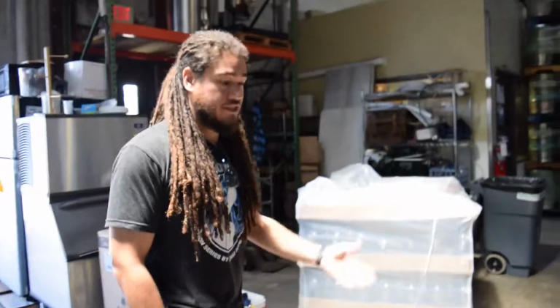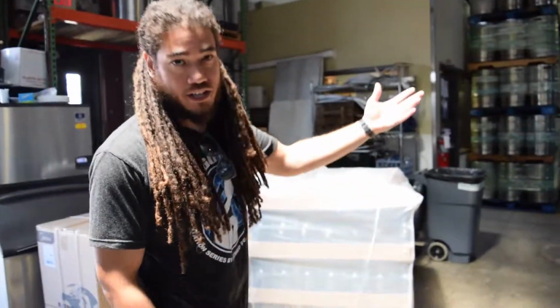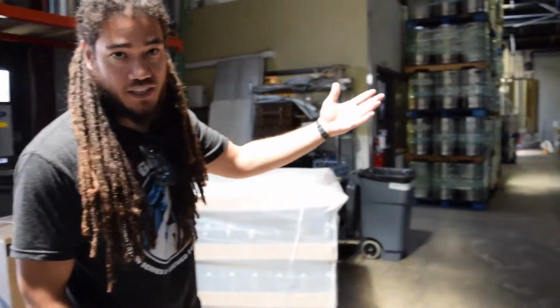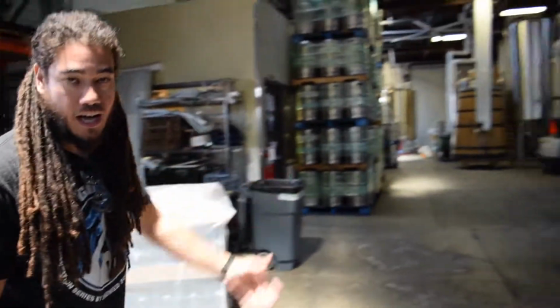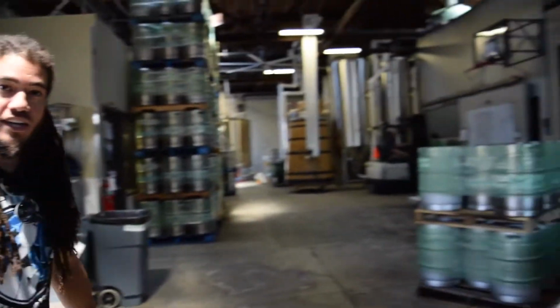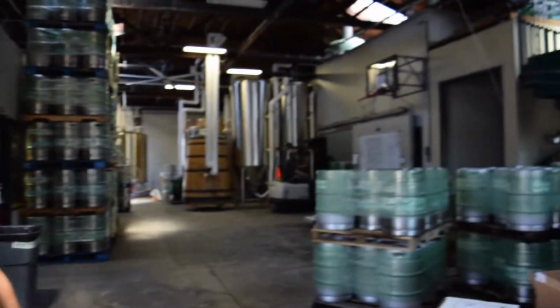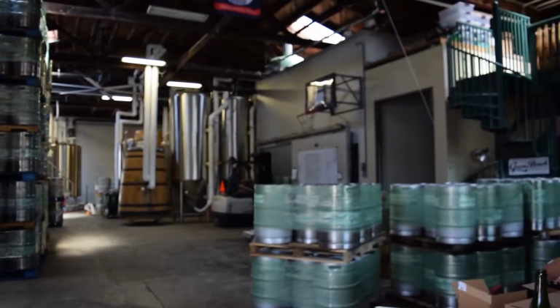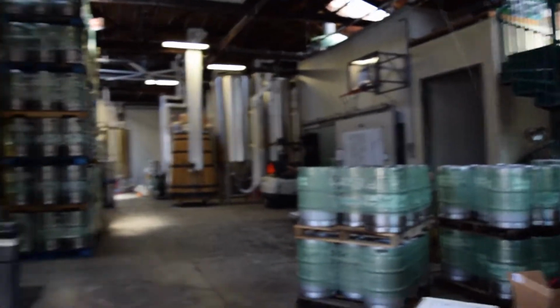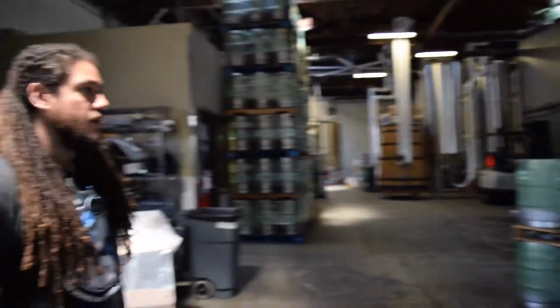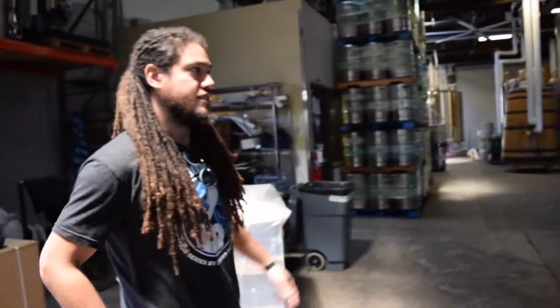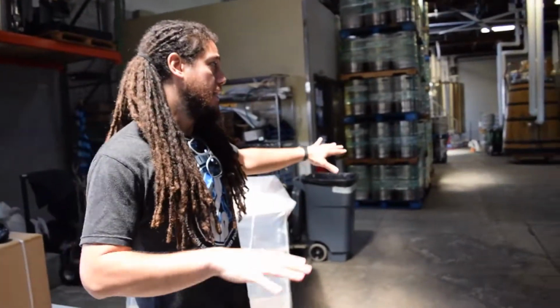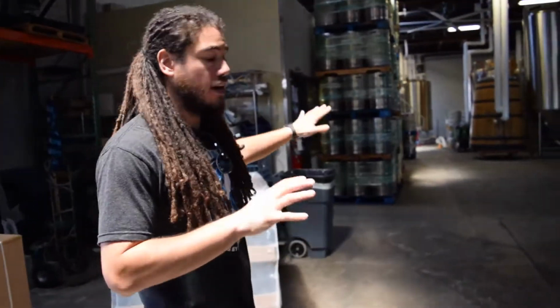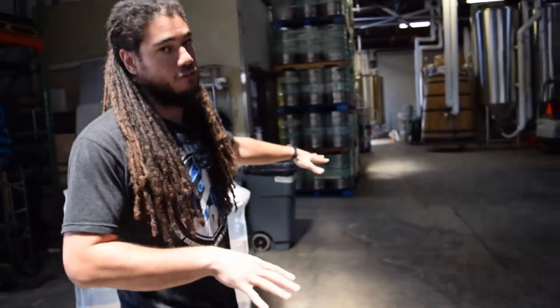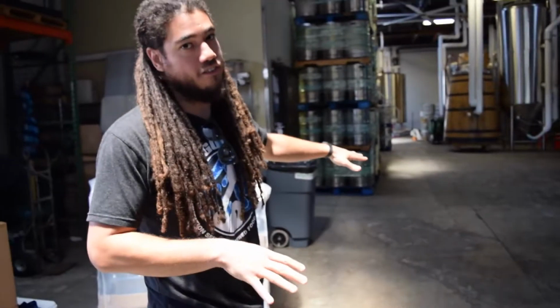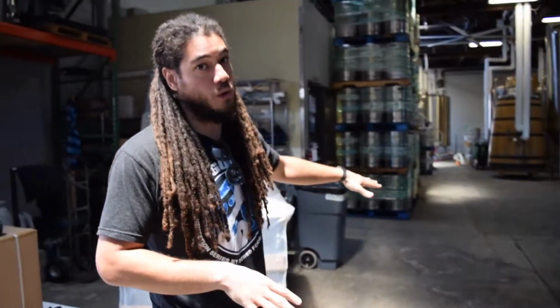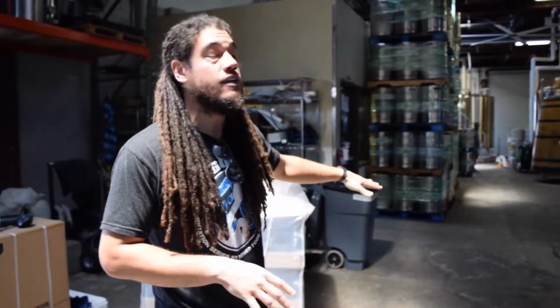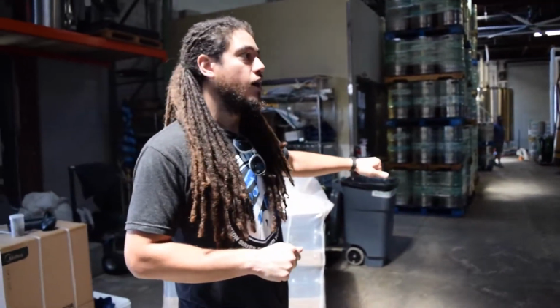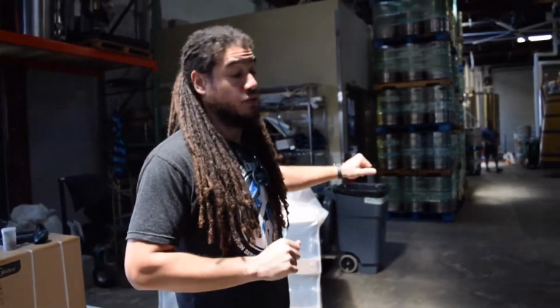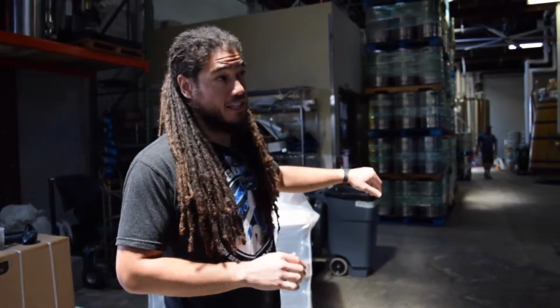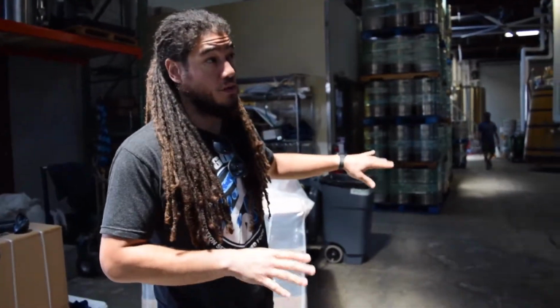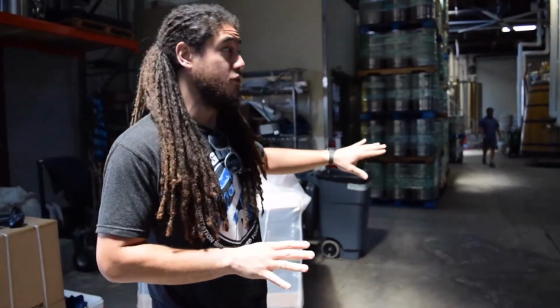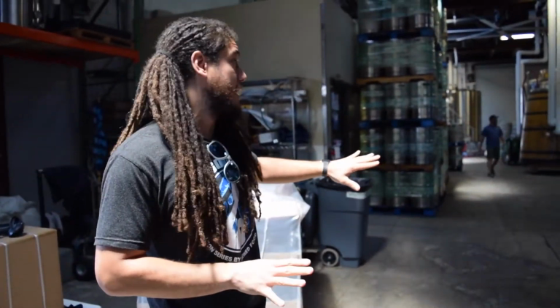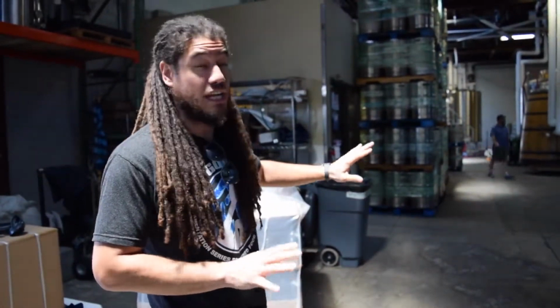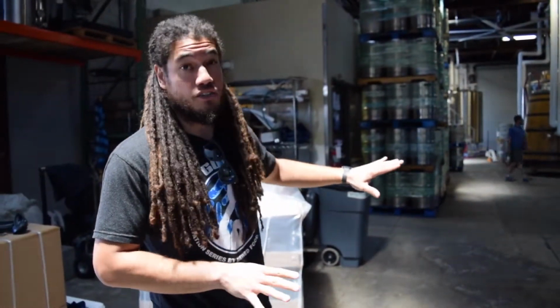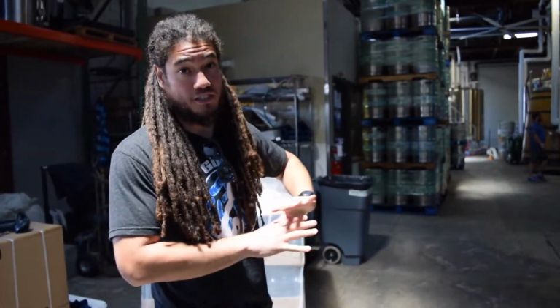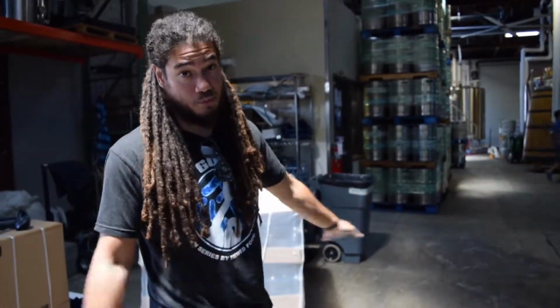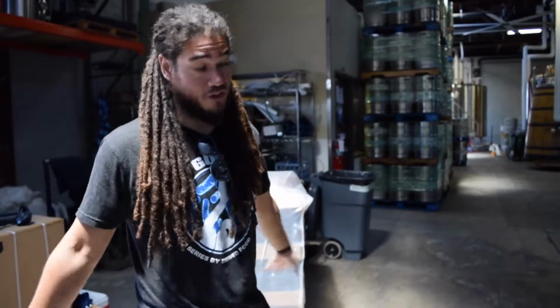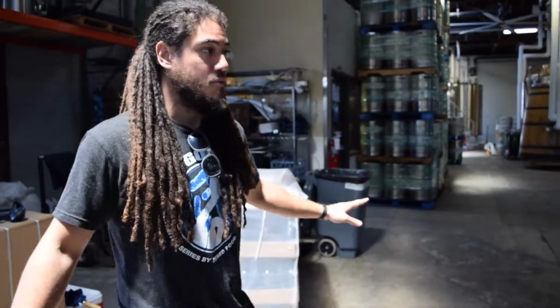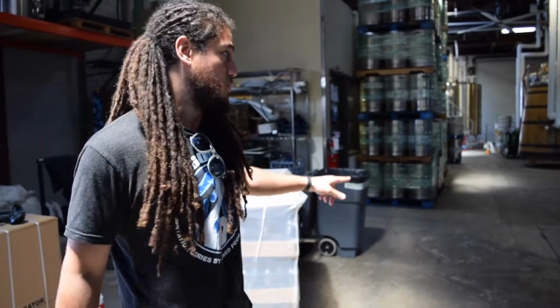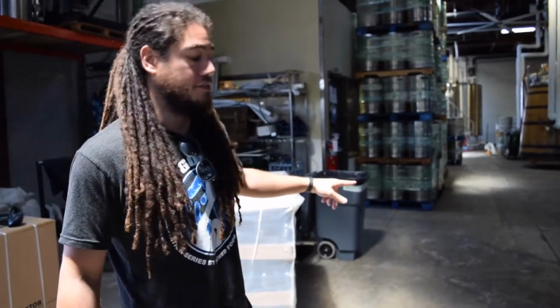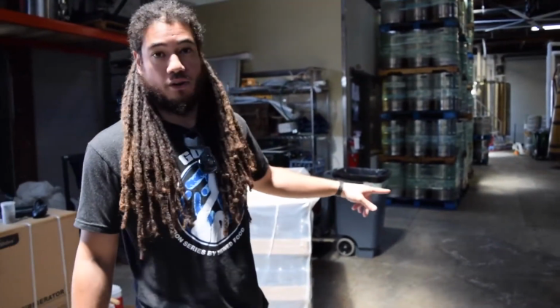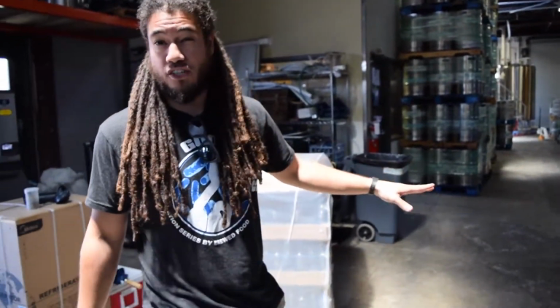This is the production facility — I'll walk you guys through. This area is about 4,500 square feet. What's really funny is if you came back in about a year, this place is going to look completely different because we're about to go through an expansion.